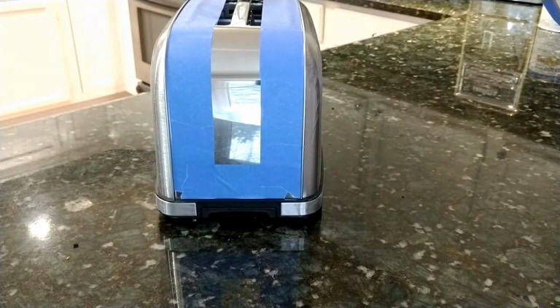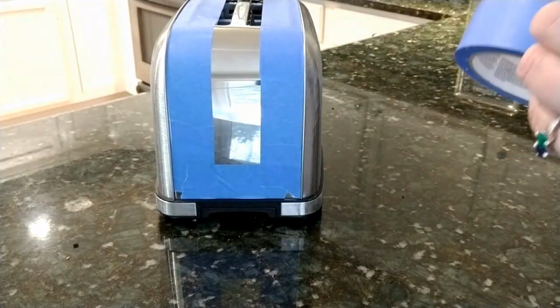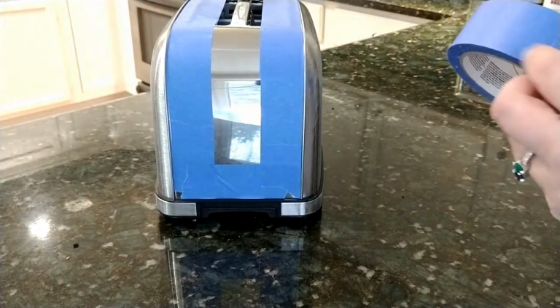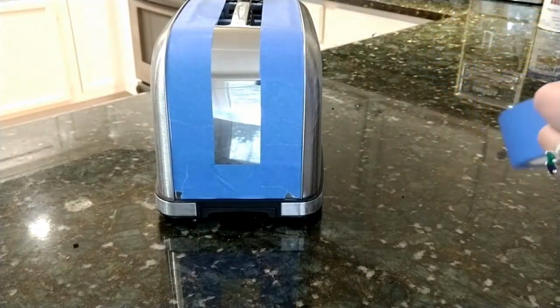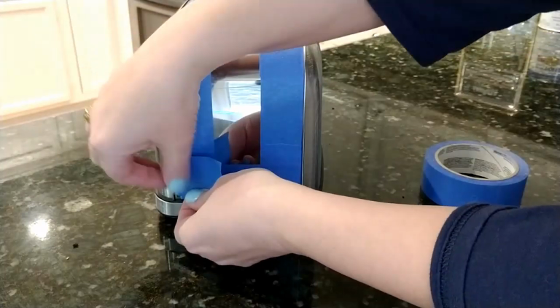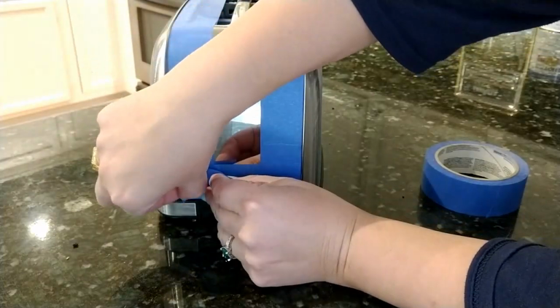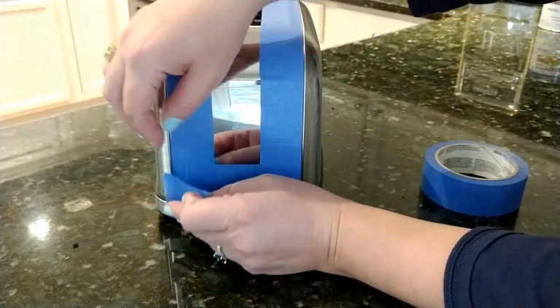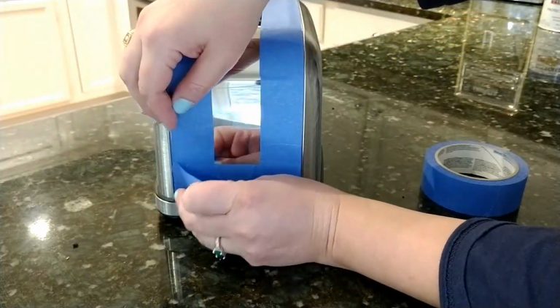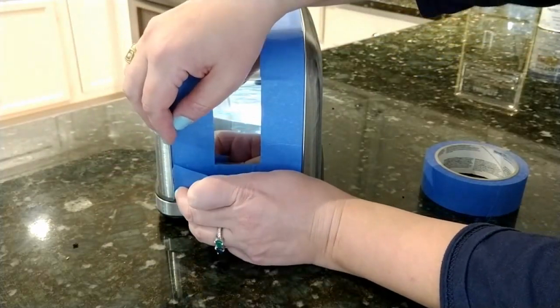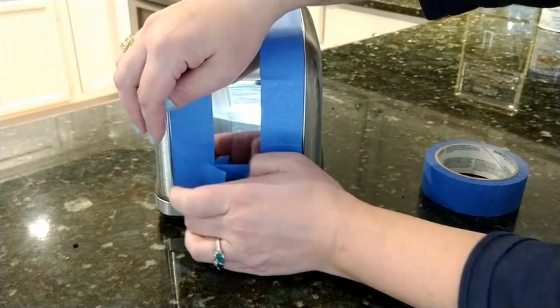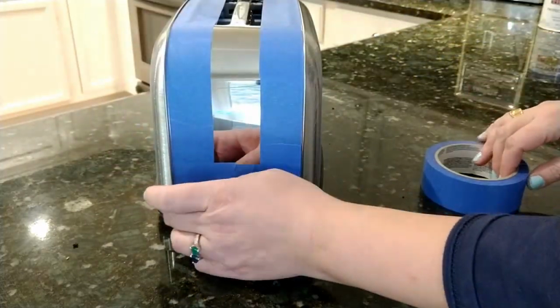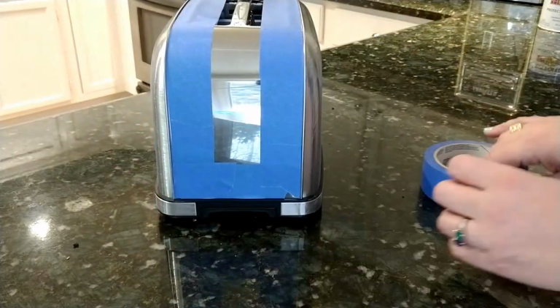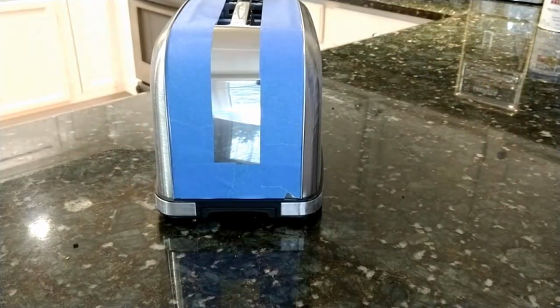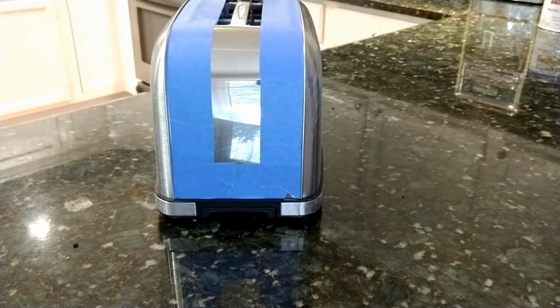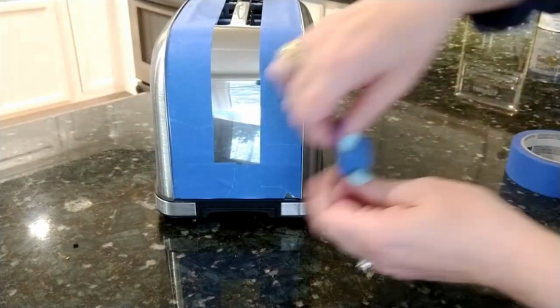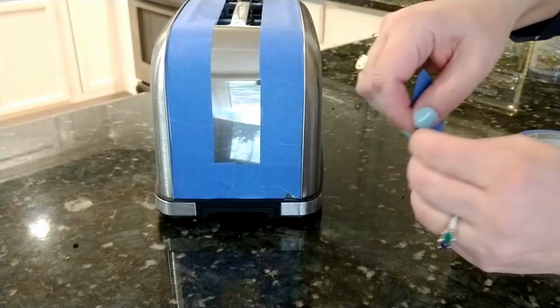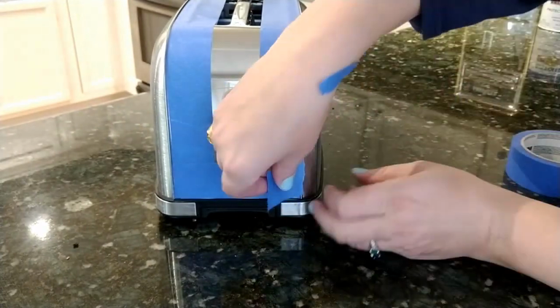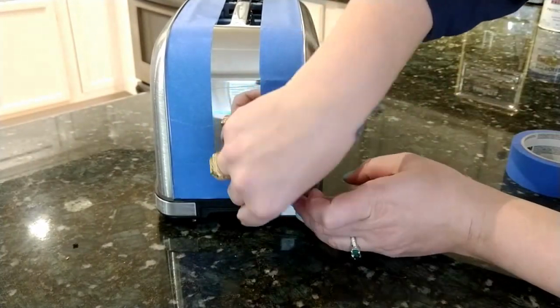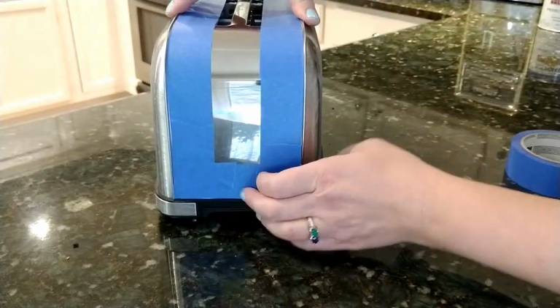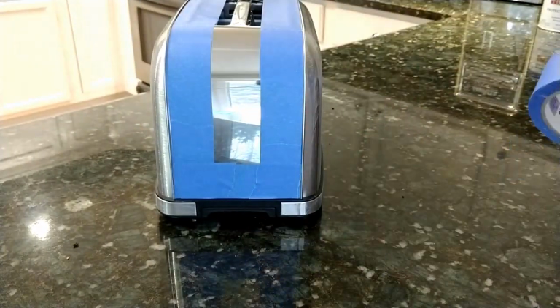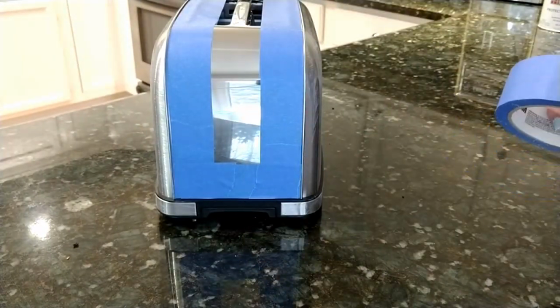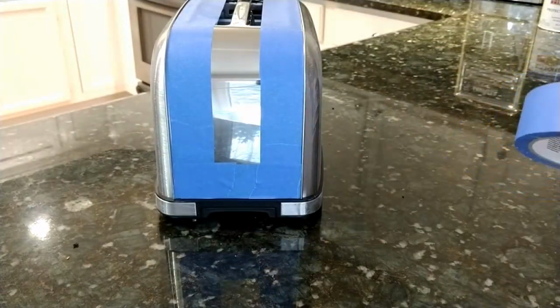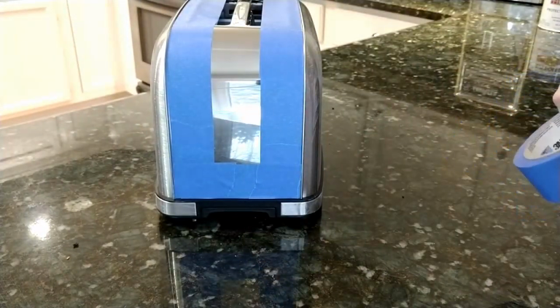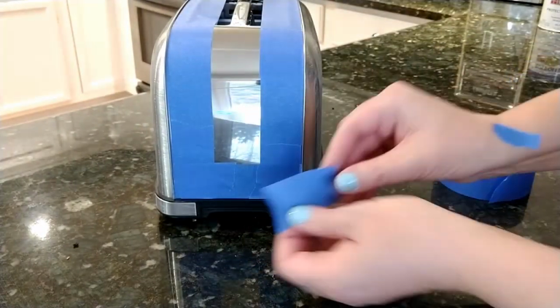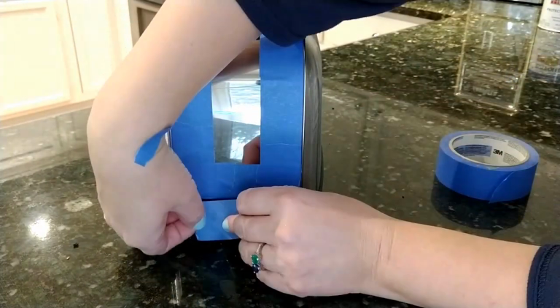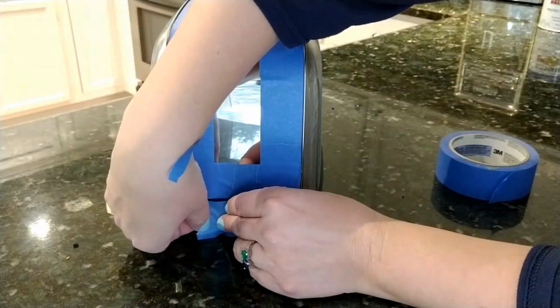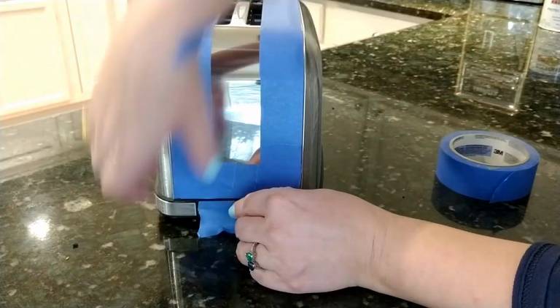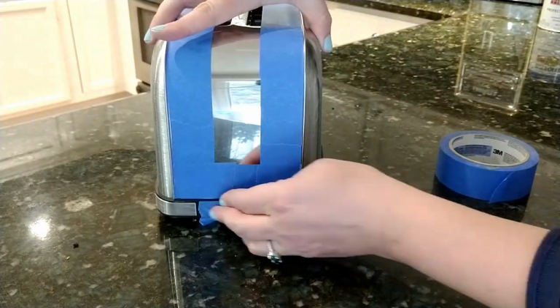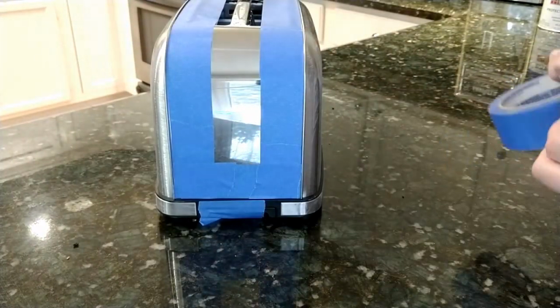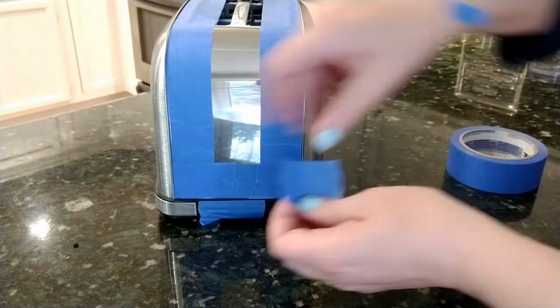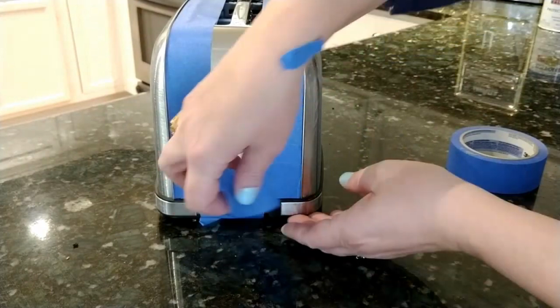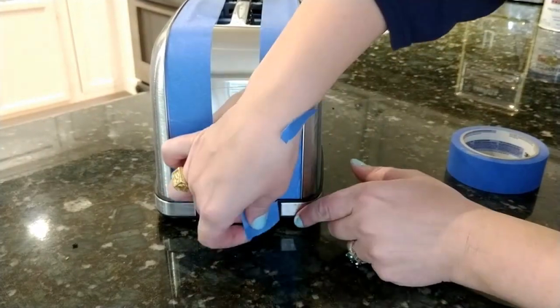I don't use primer. I've found that if I prime my work with a primer, the outer paint might scratch off, and then I'm left with patches that show the primer. I've stopped priming things, and I just paint the color that I want right on the metal.